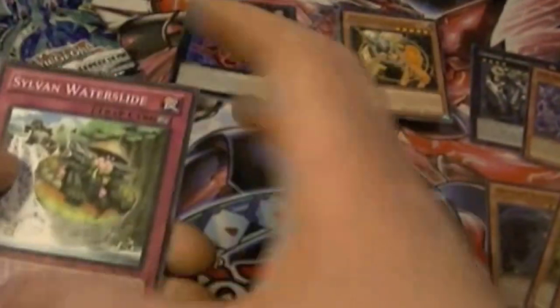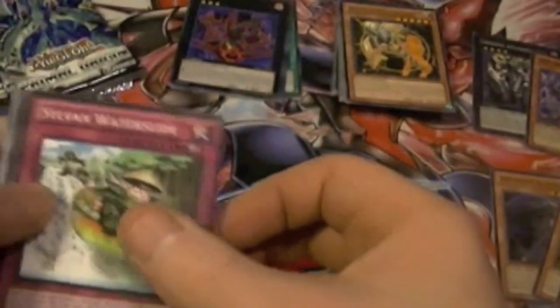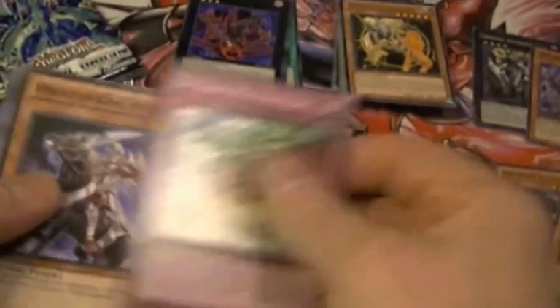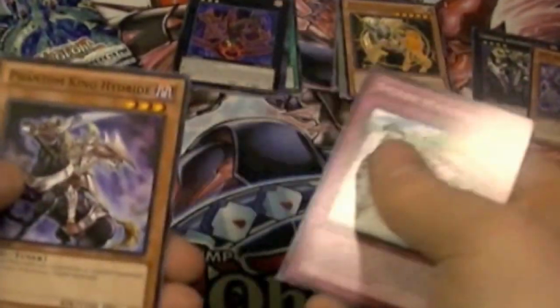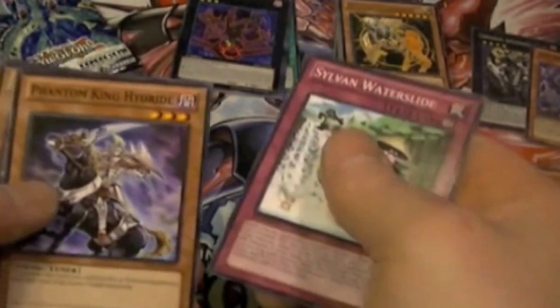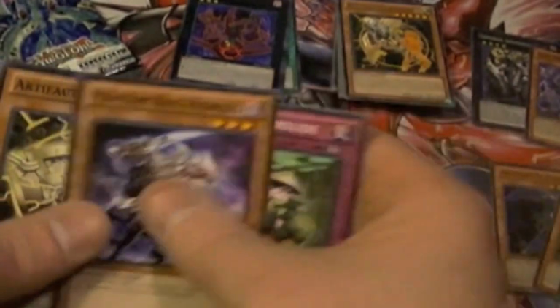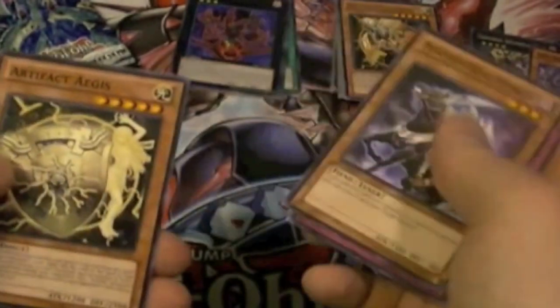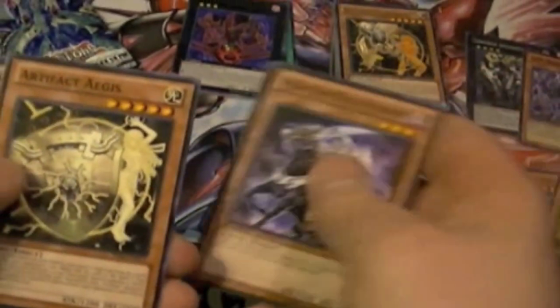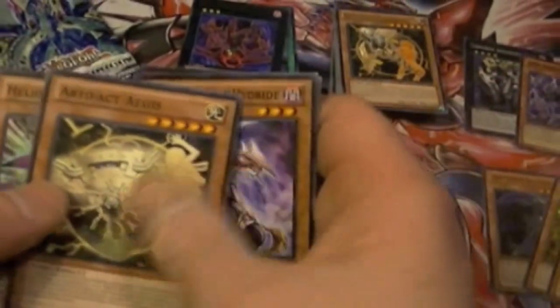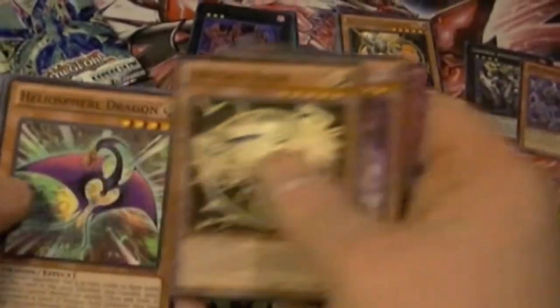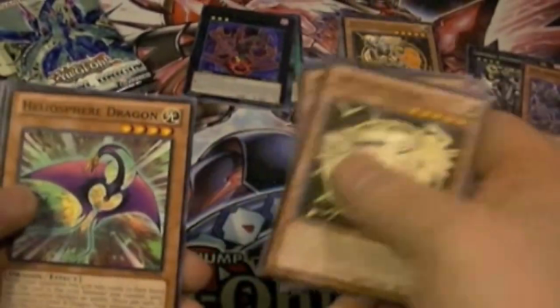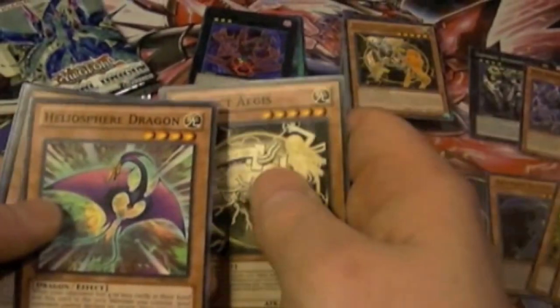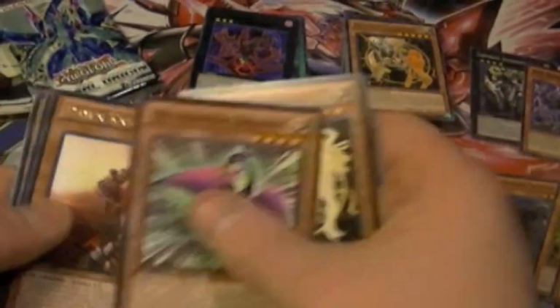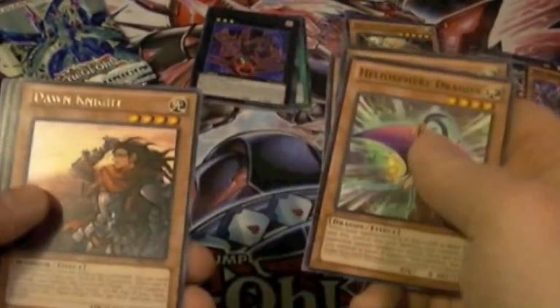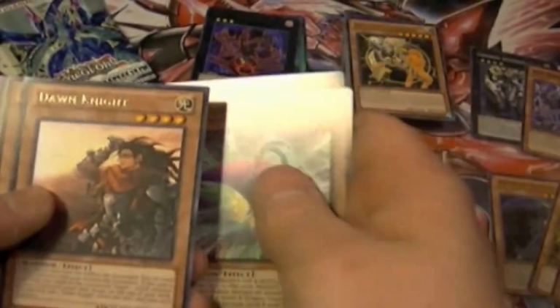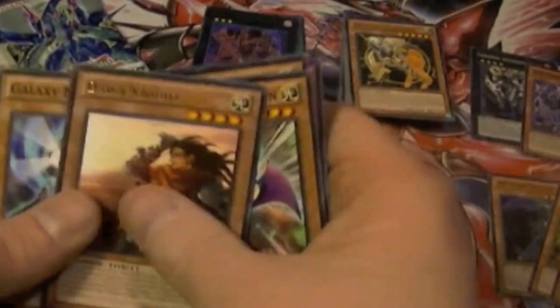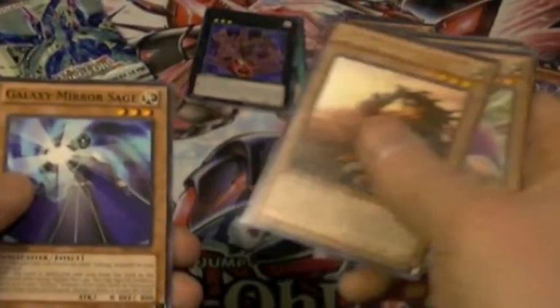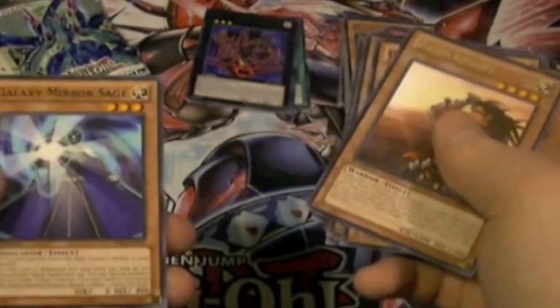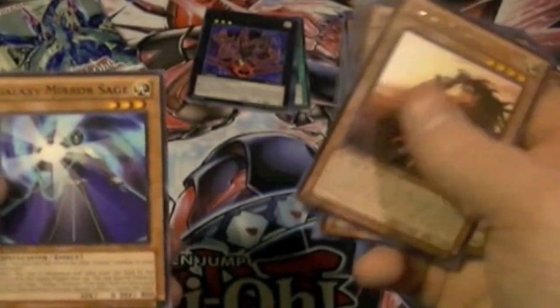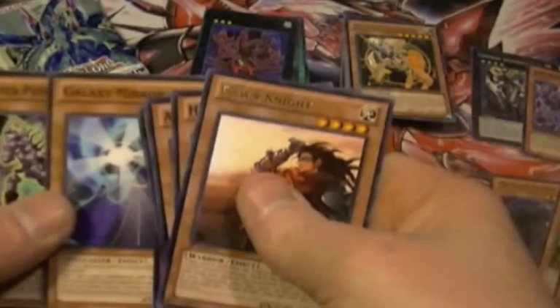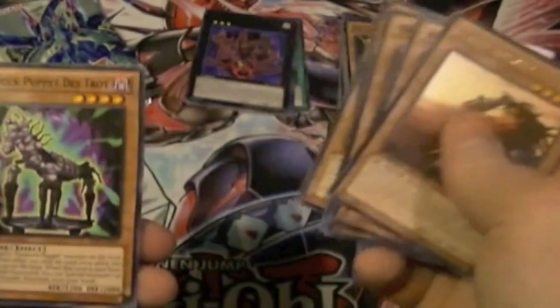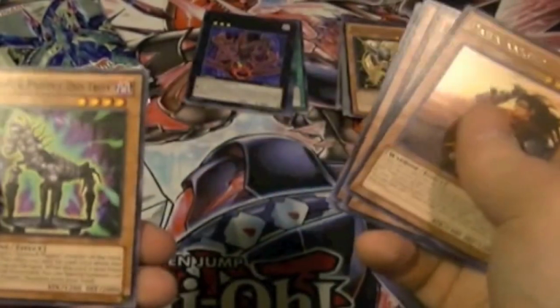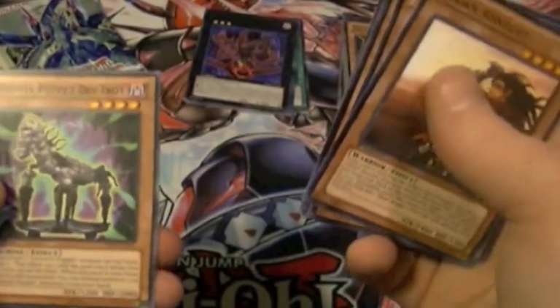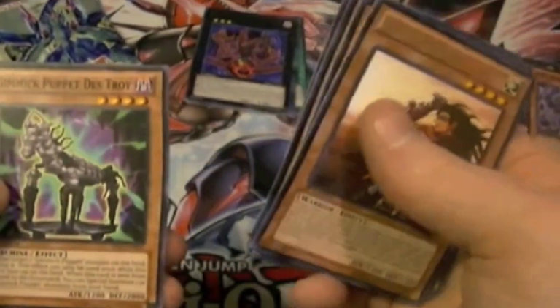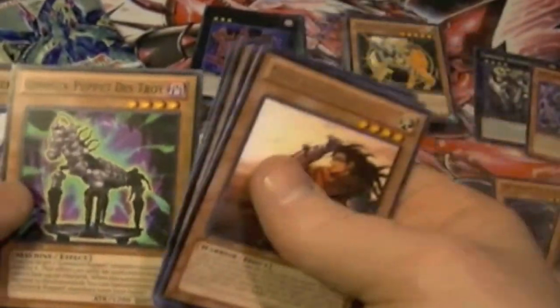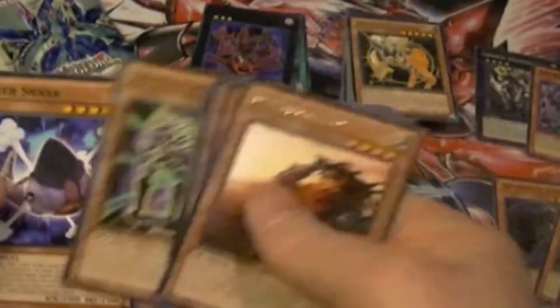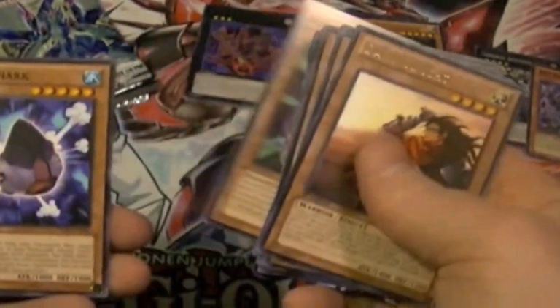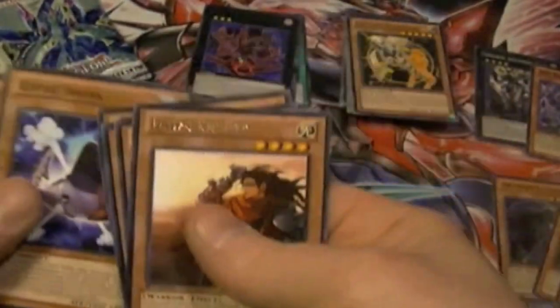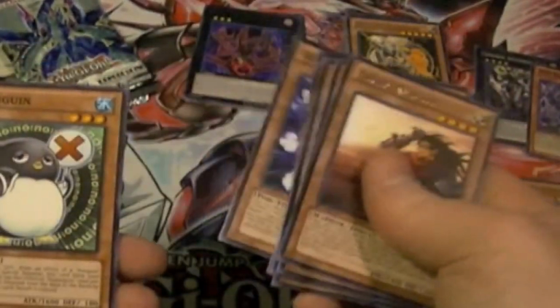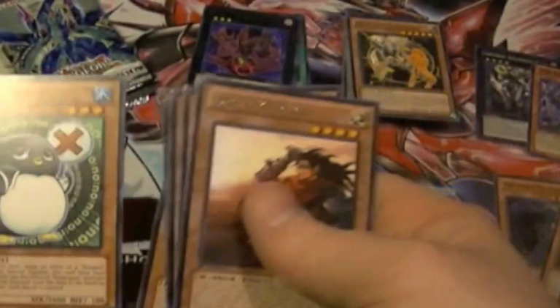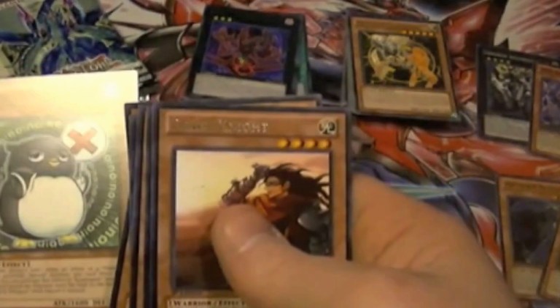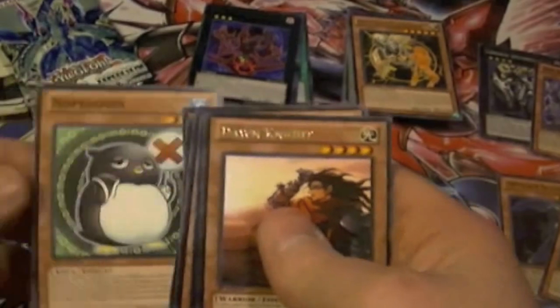Sylvan Waterslide, Phantom King Hideride, Artifact Aegis, Heliosphere Dragon, Dawn Knight, Galaxy Mirror Sage, Gimmick Puppet Destroyed, Gazer Shark, and Bolt Penguin.